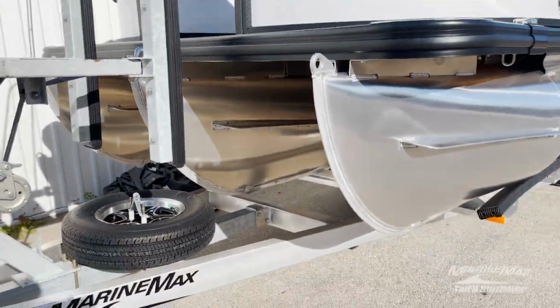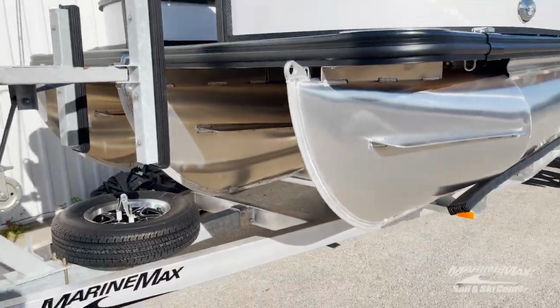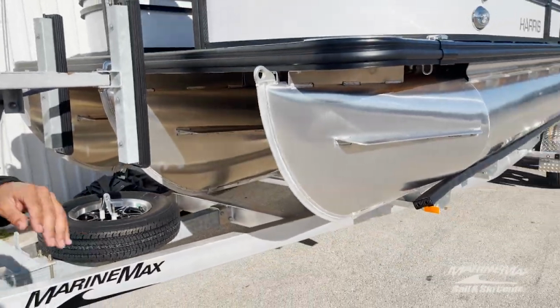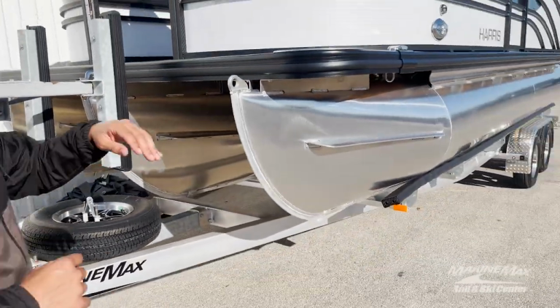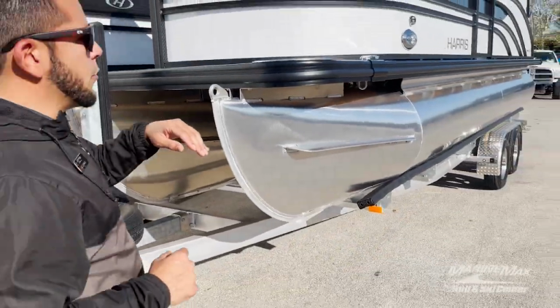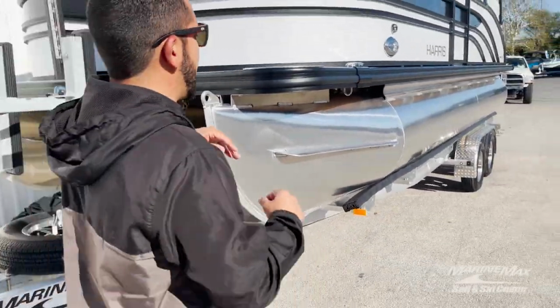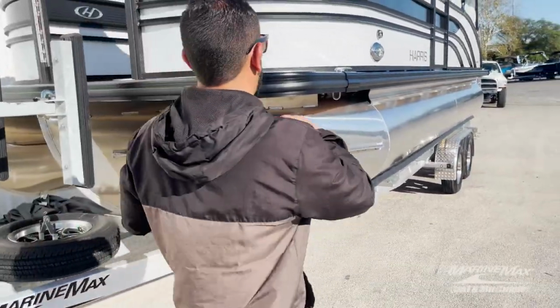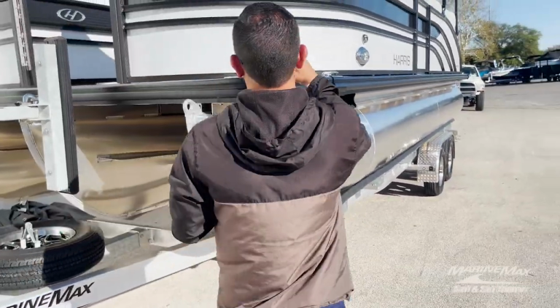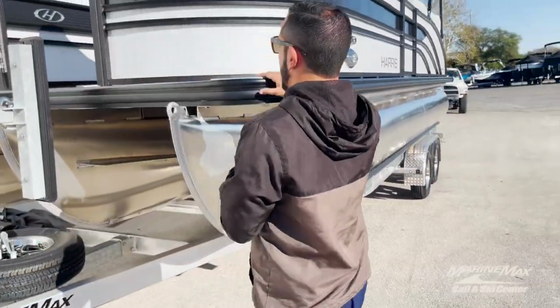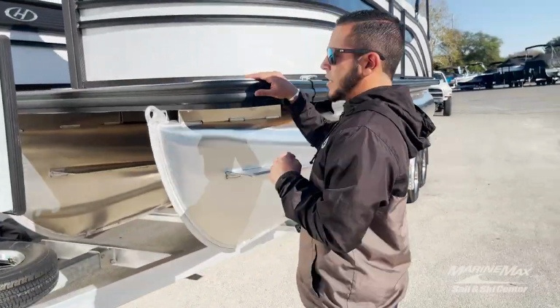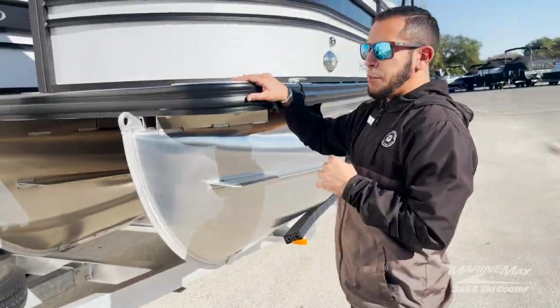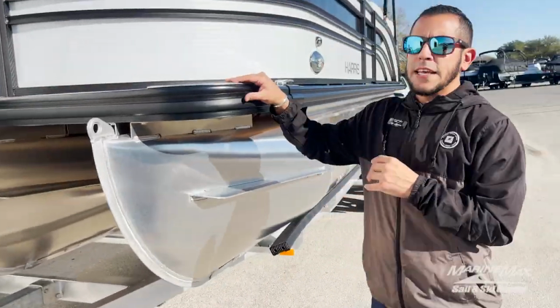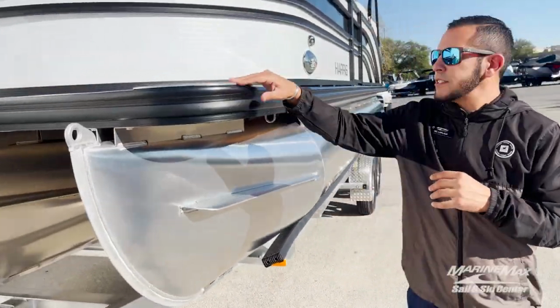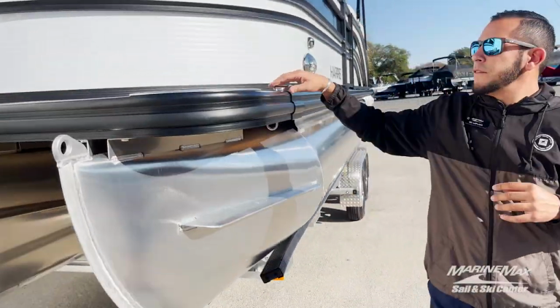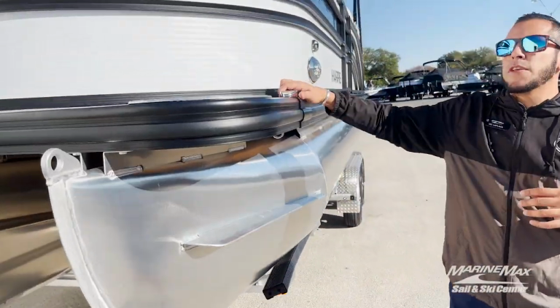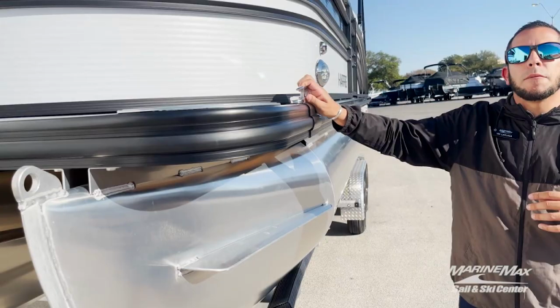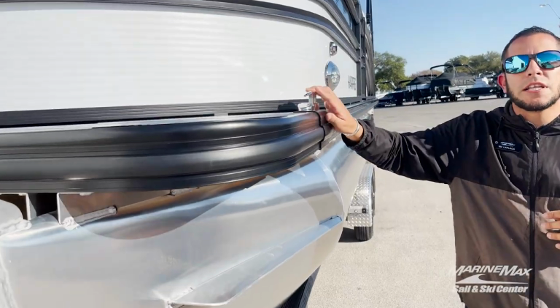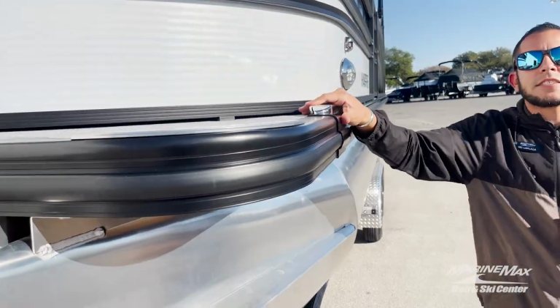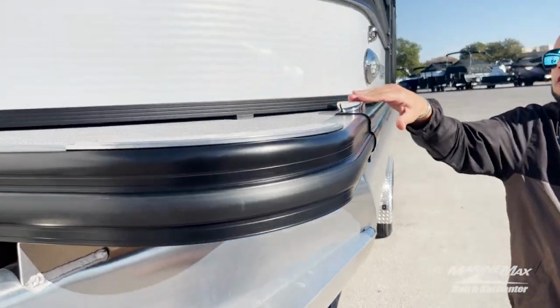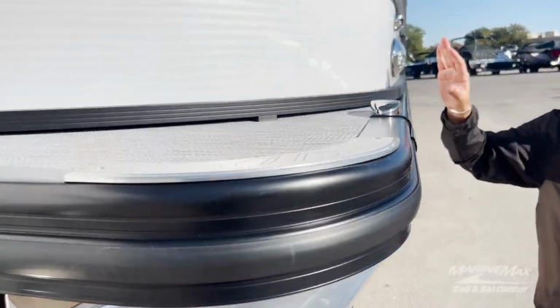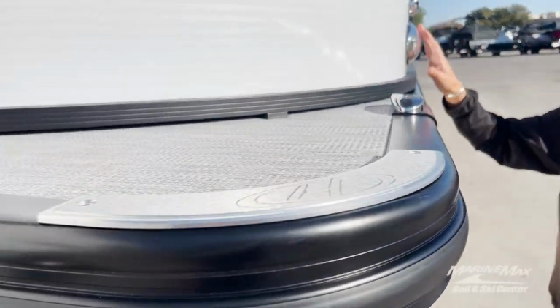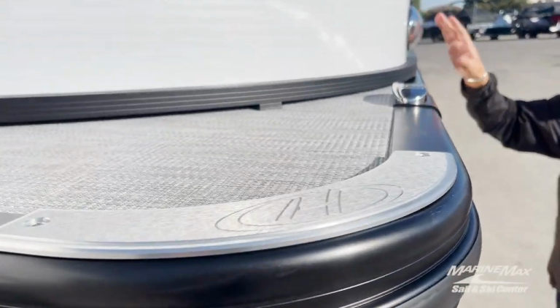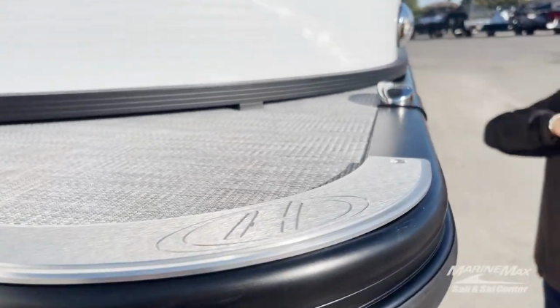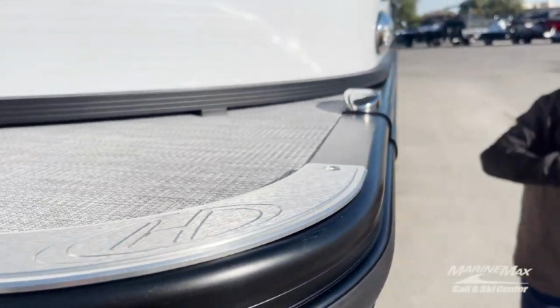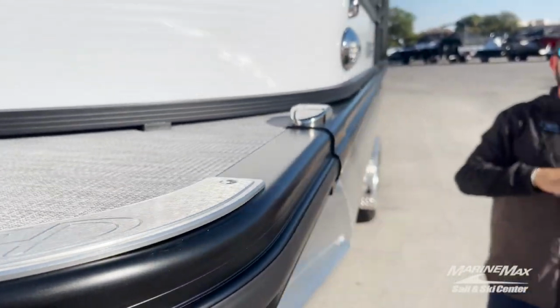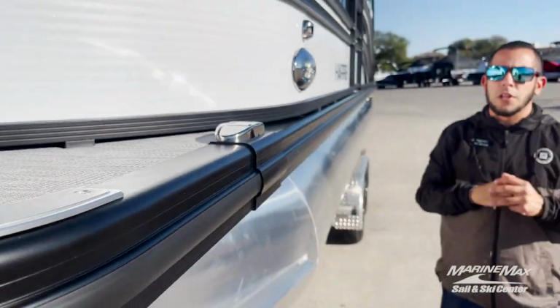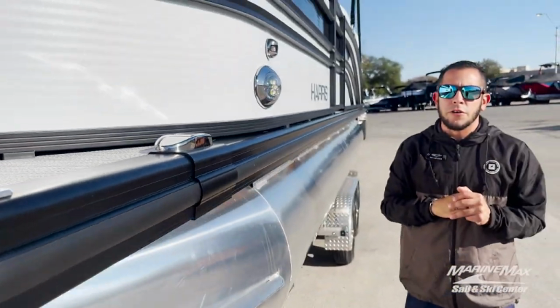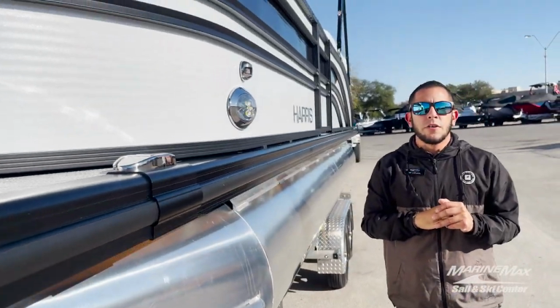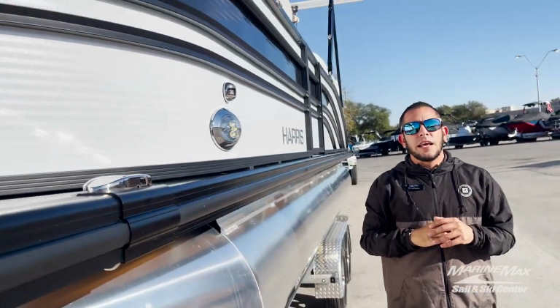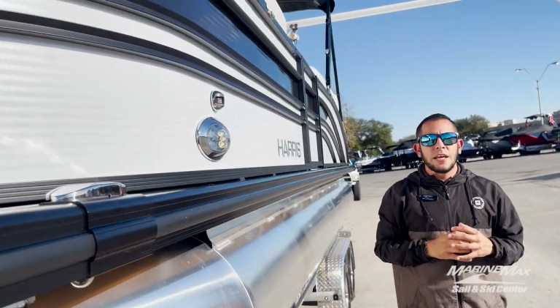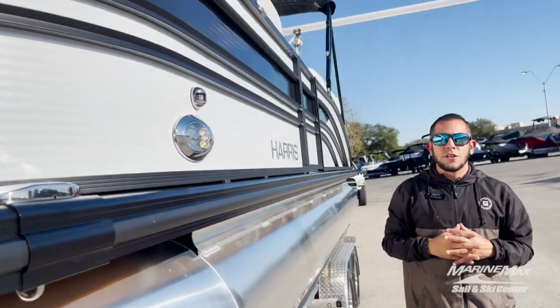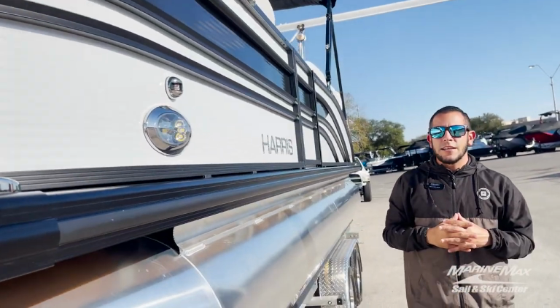Then you have your Harris kick plates, flip-up cleats, and your docking lights right below your navigation lights.